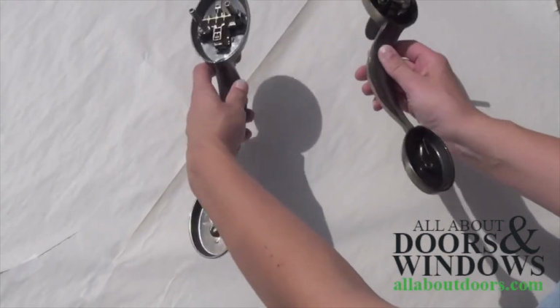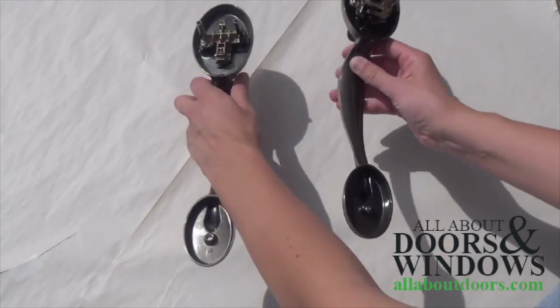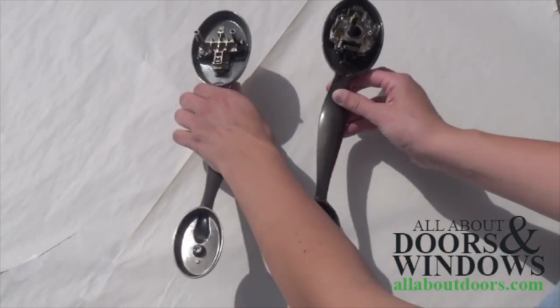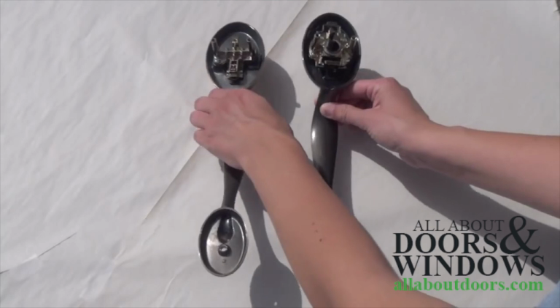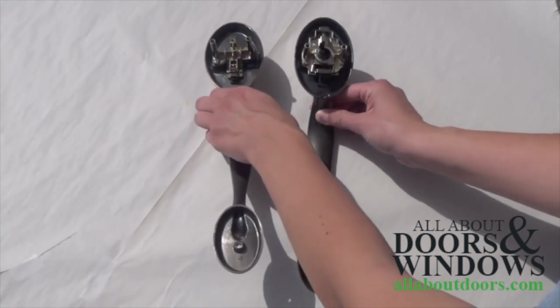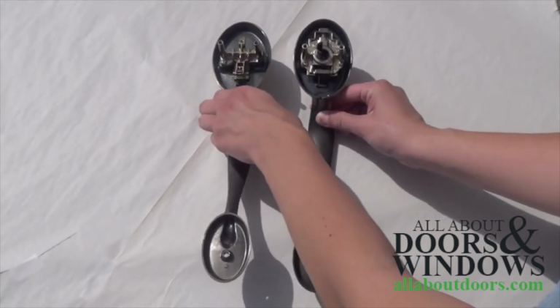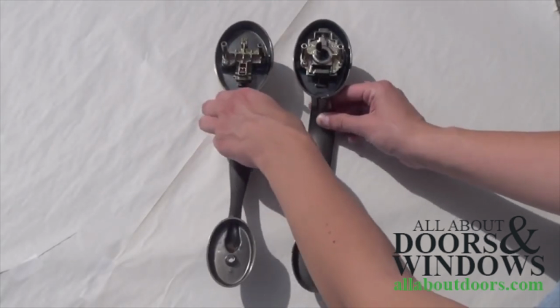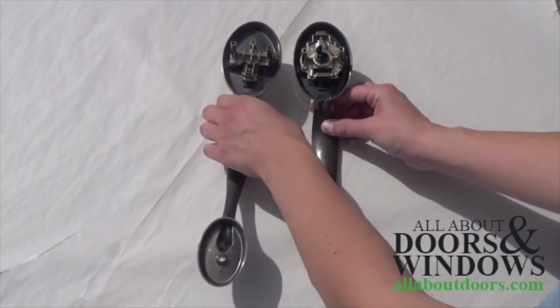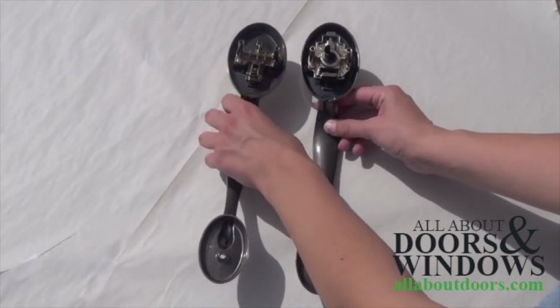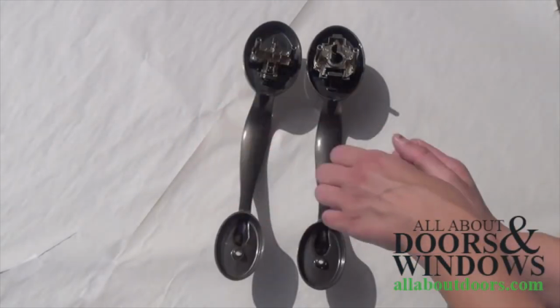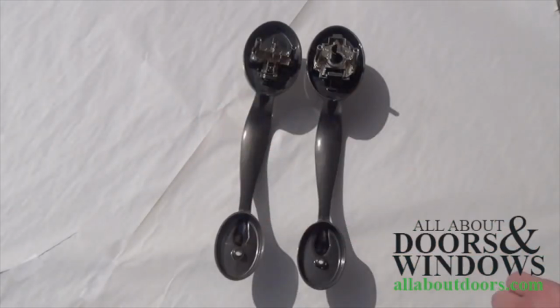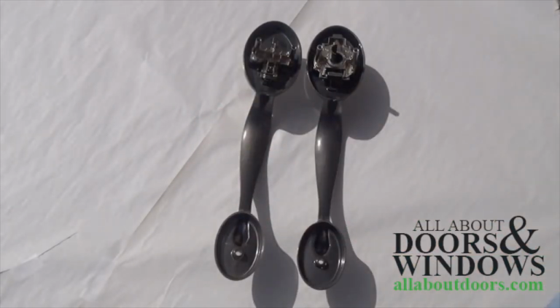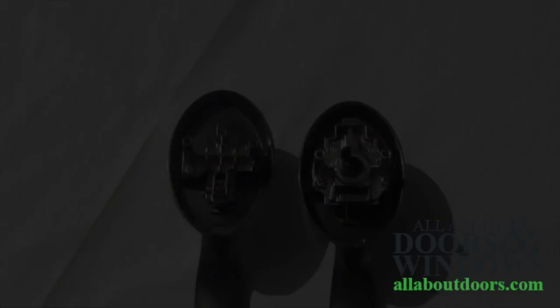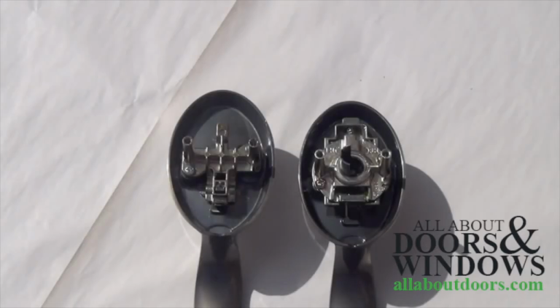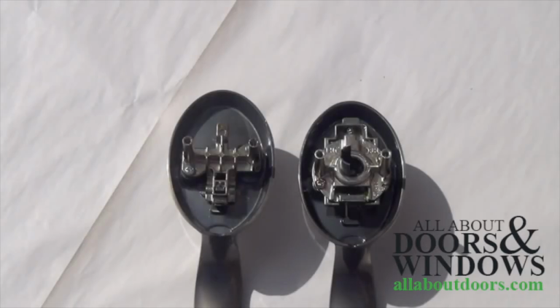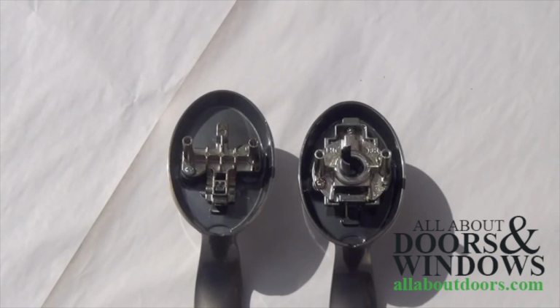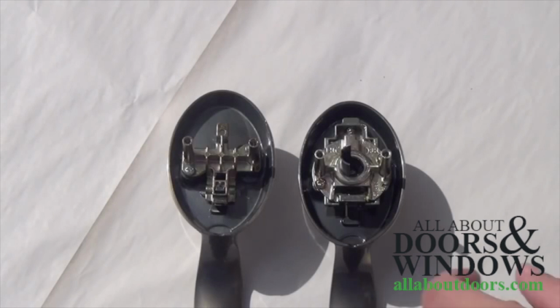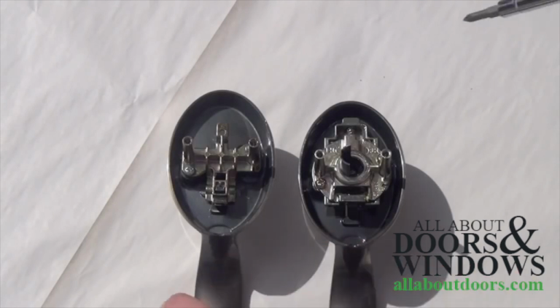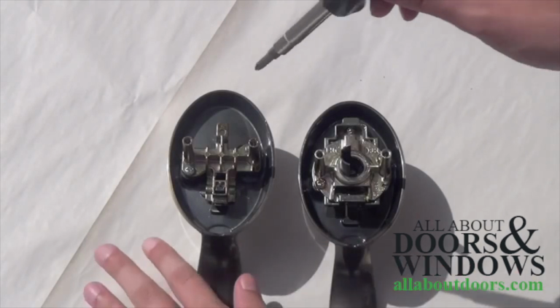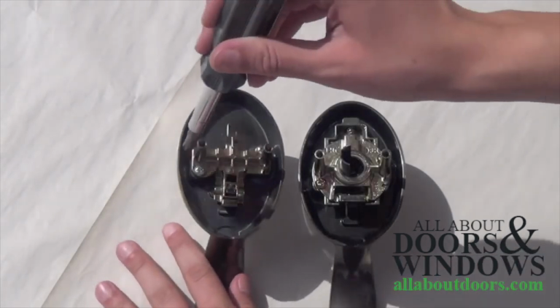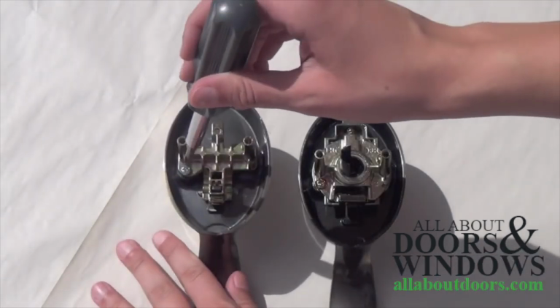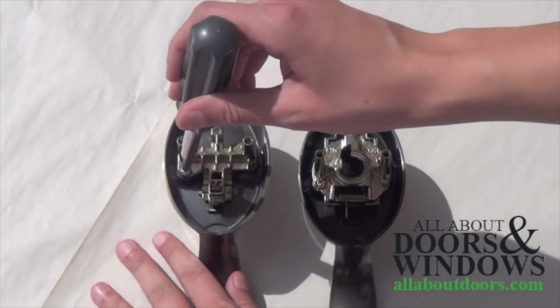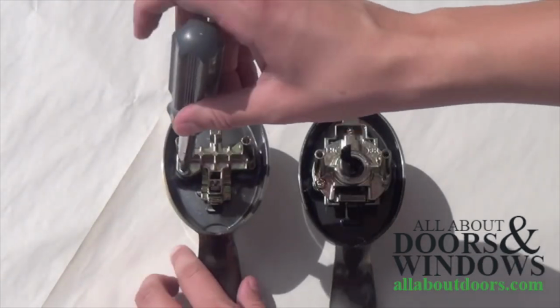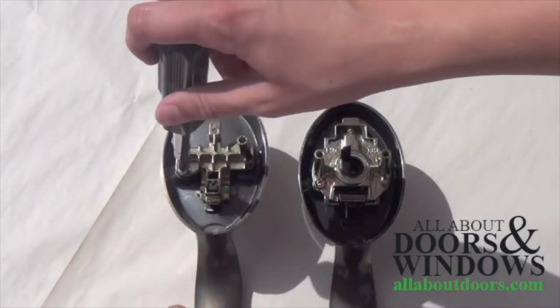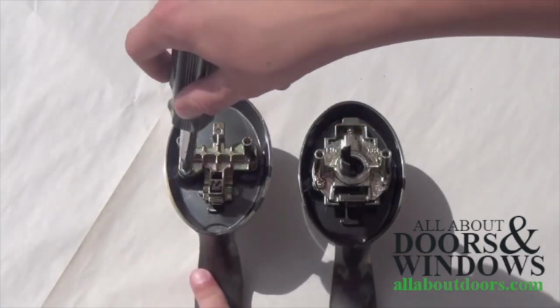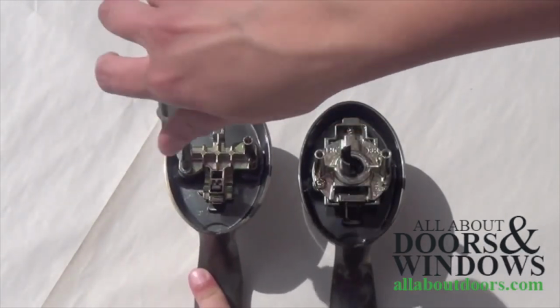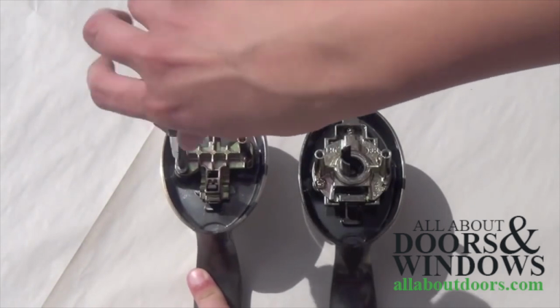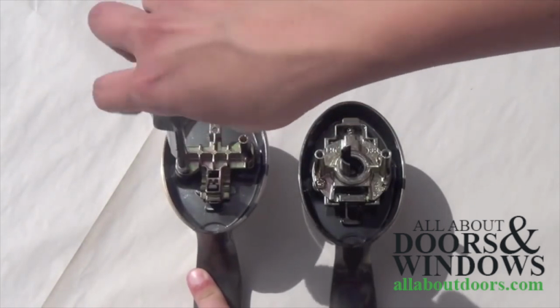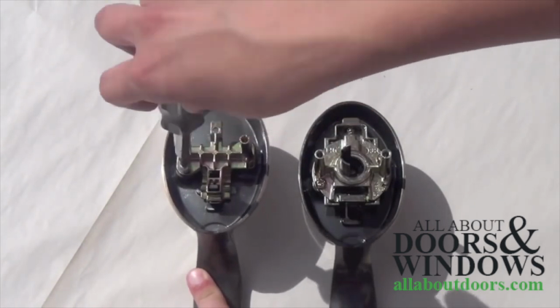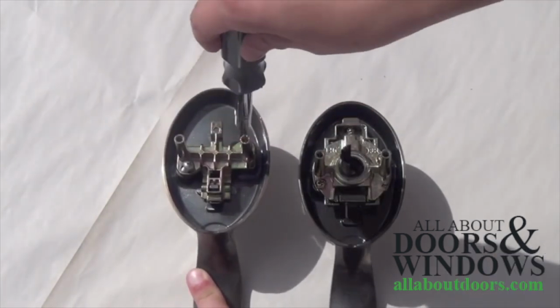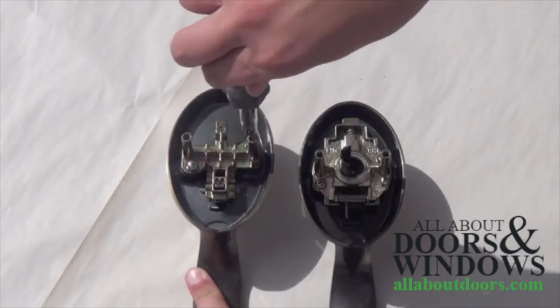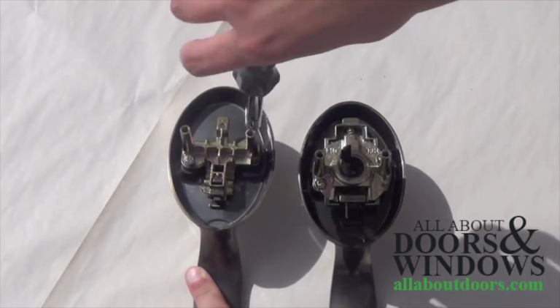Active handles are slightly more expensive because of the active mechanism in the back. However, you can purchase a dummy handle and switch the mechanism so that the dummy becomes active, or make an active handle a dummy.